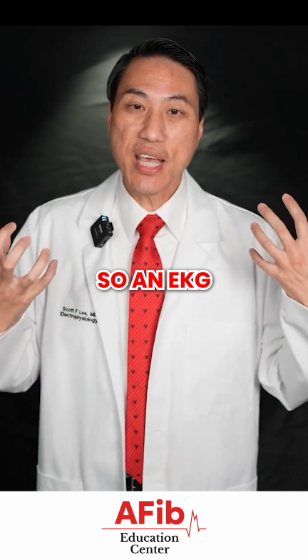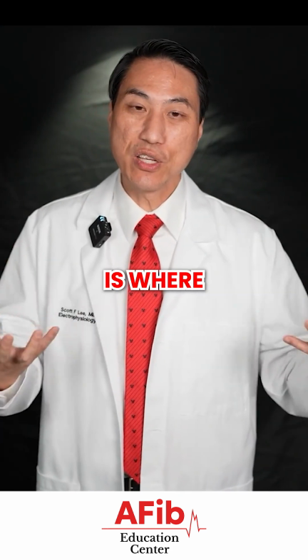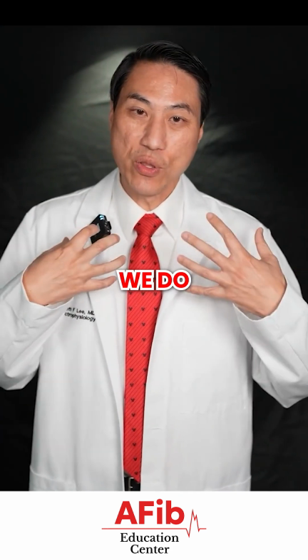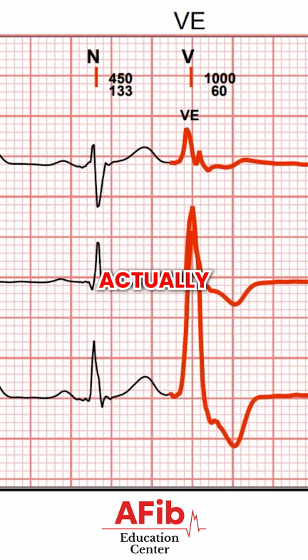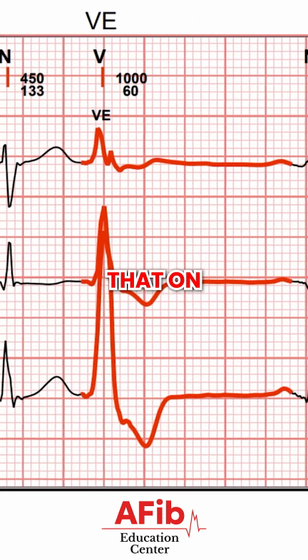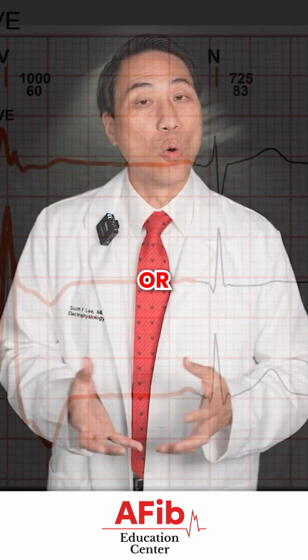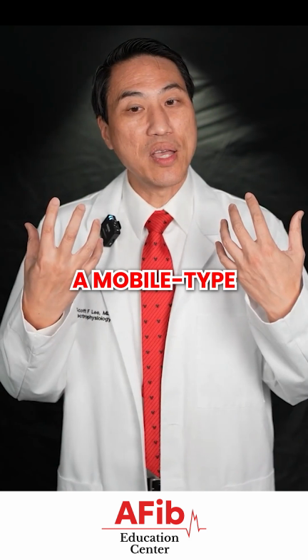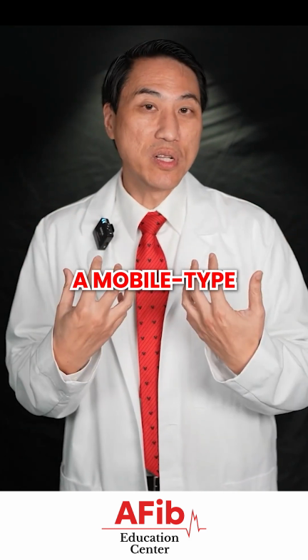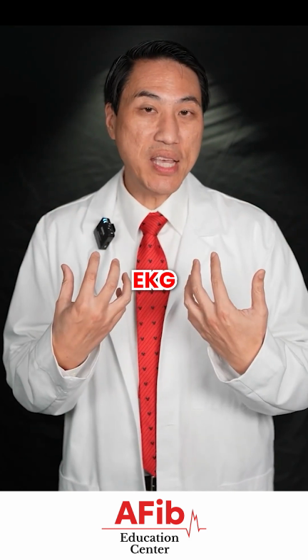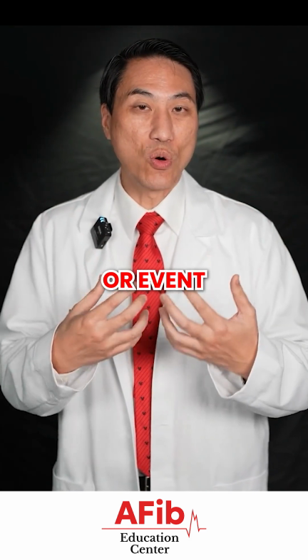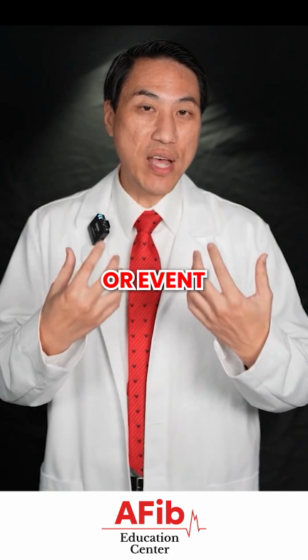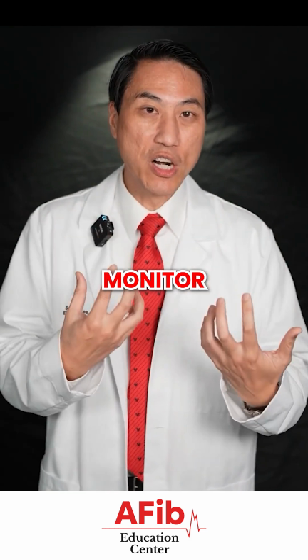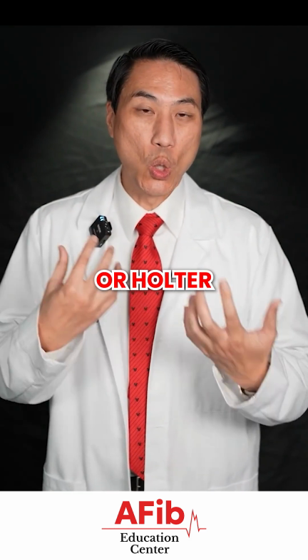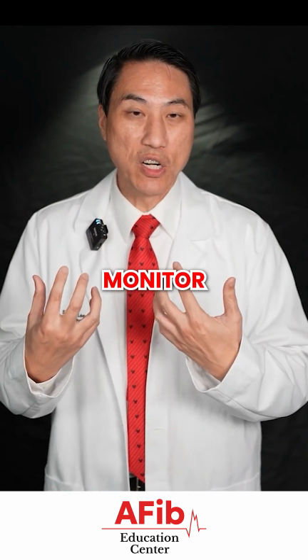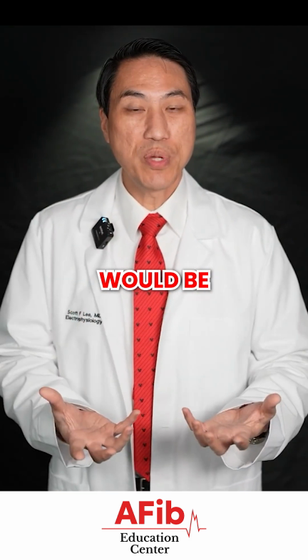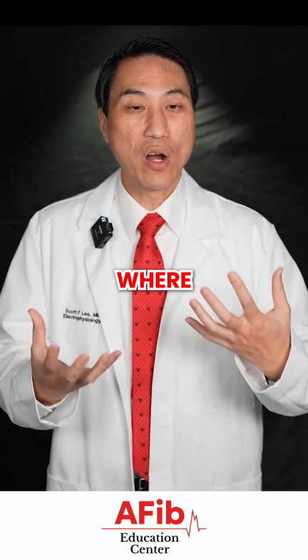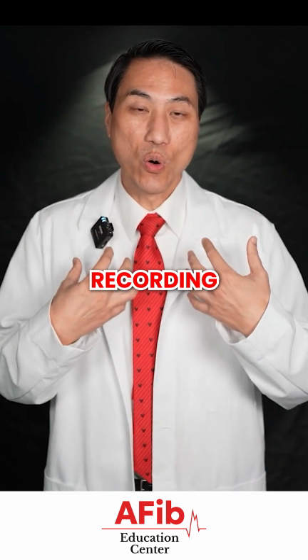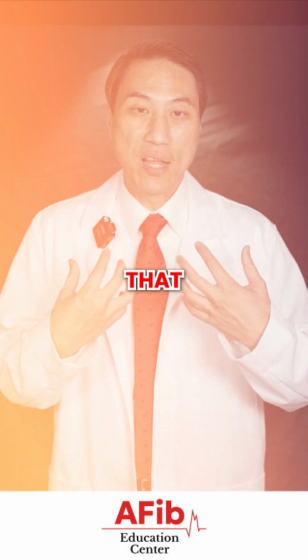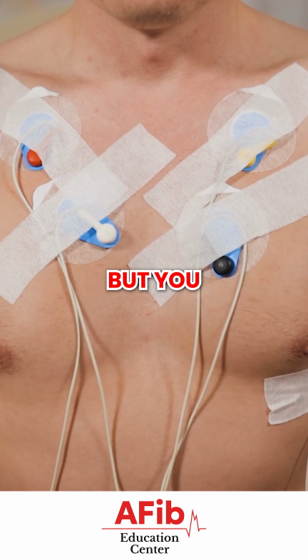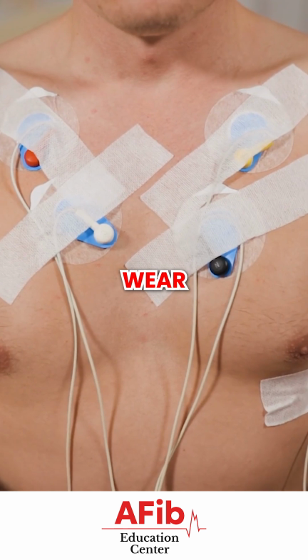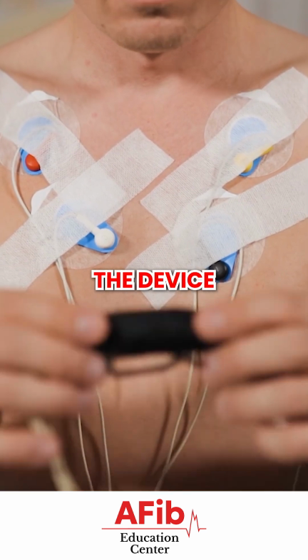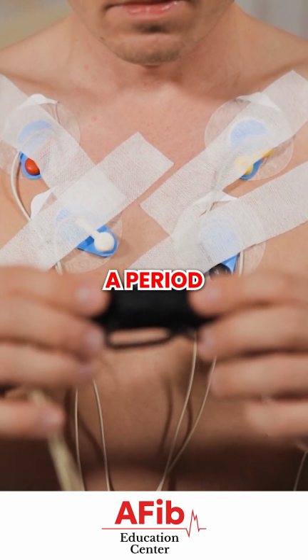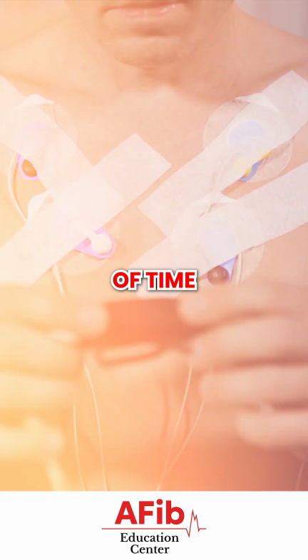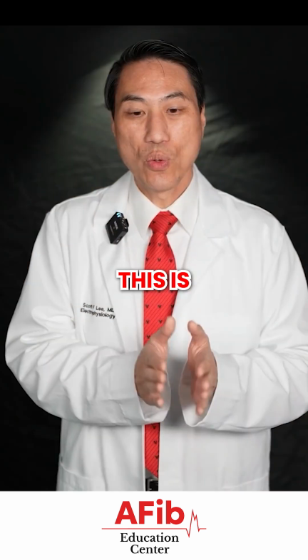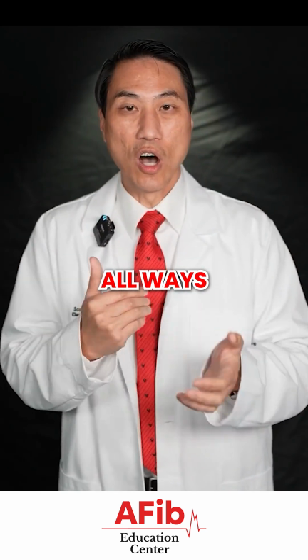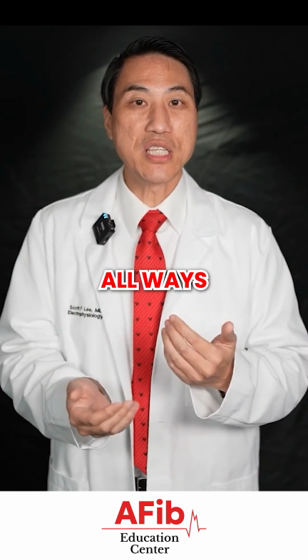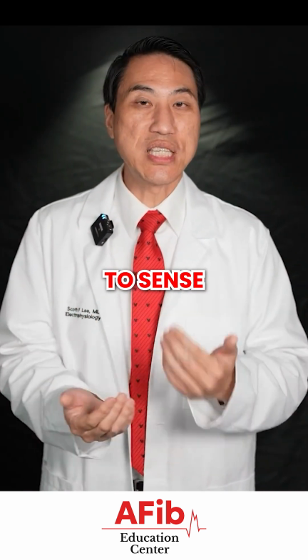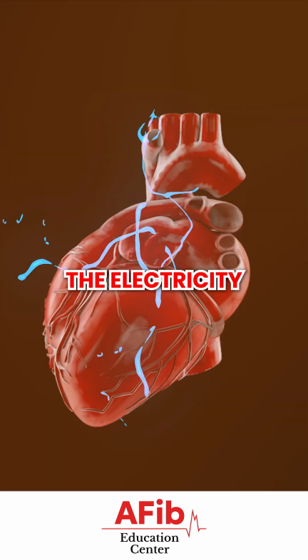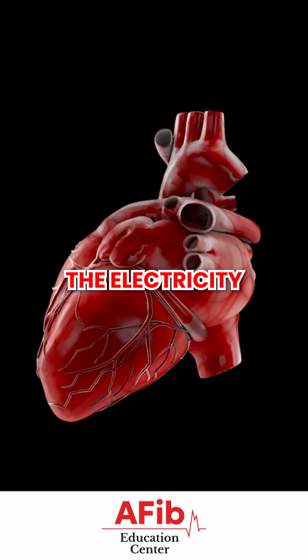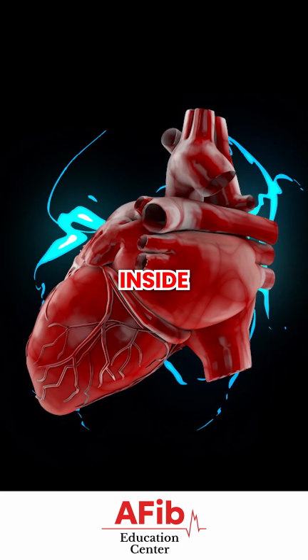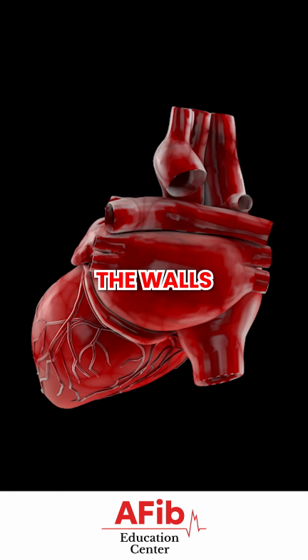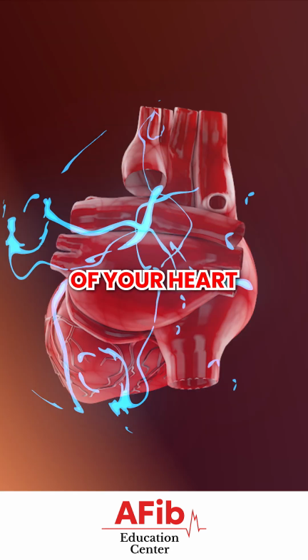An EKG is where we record that on paper. A mobile type EKG, event monitor, or Holter monitor is where we record that, but you actually wear the device over a period of time. These are all ways to sense the electricity inside the walls of your heart.